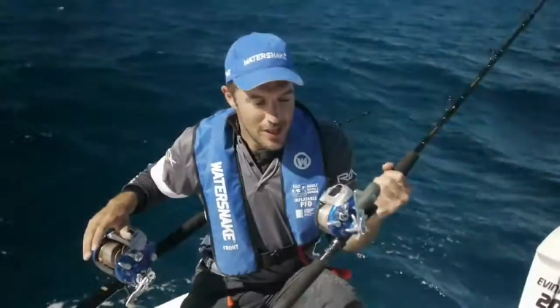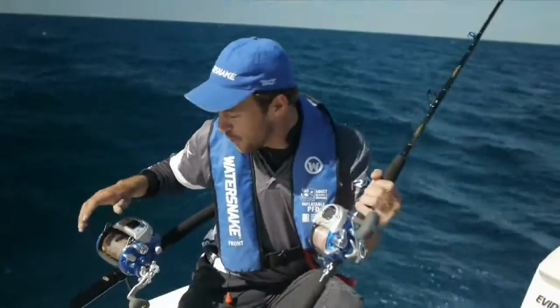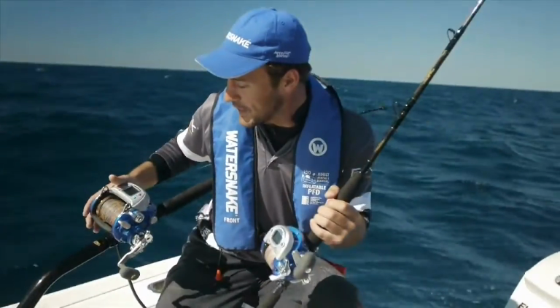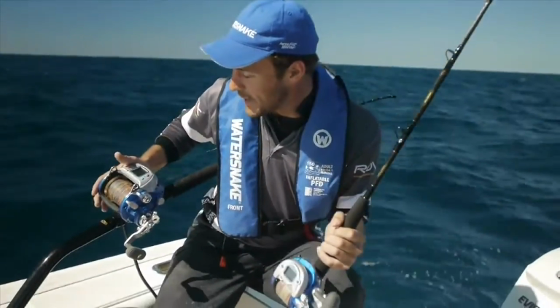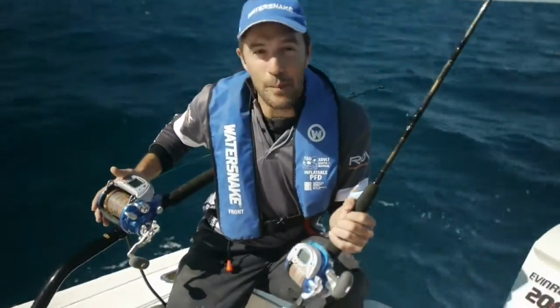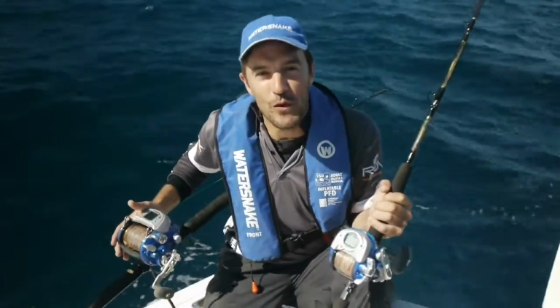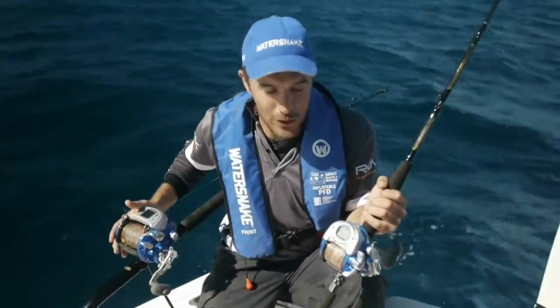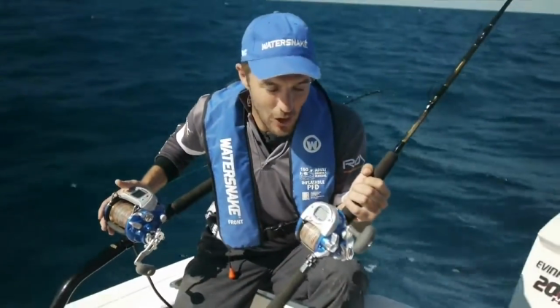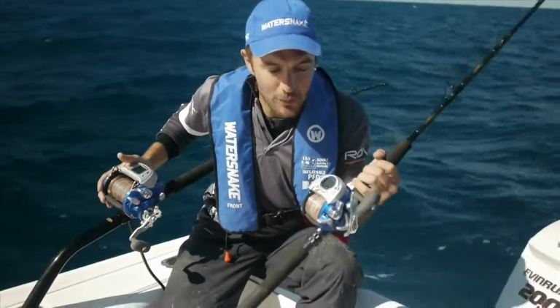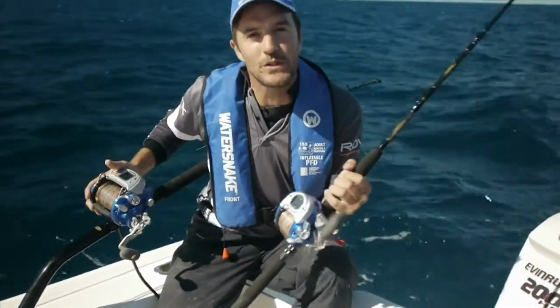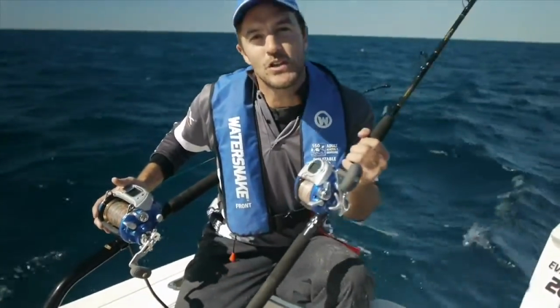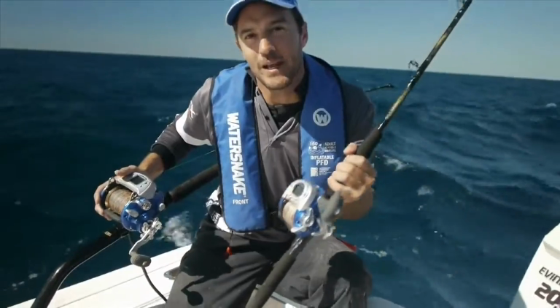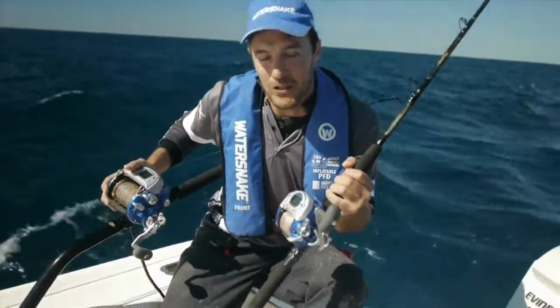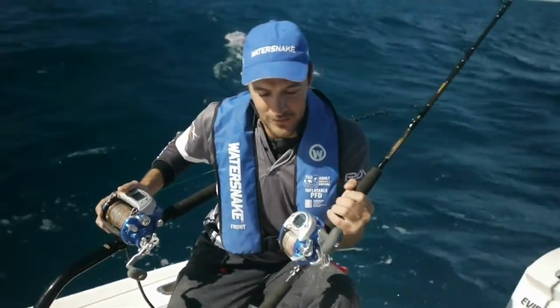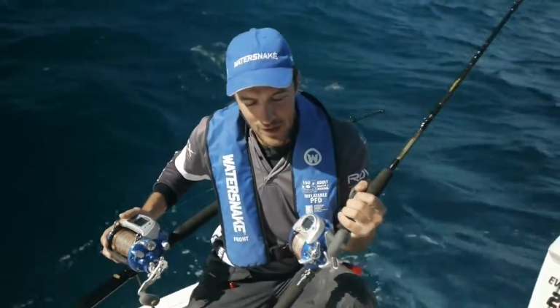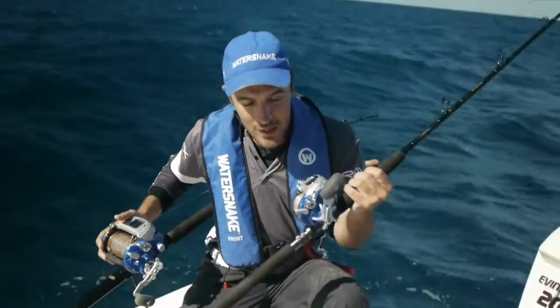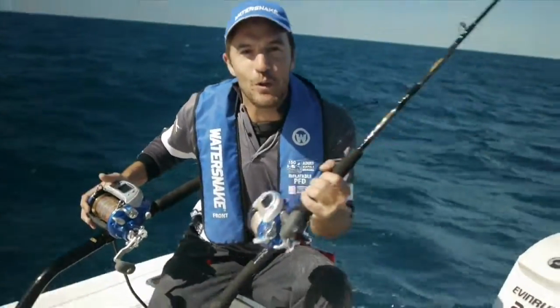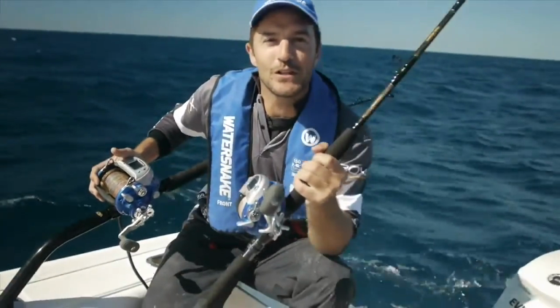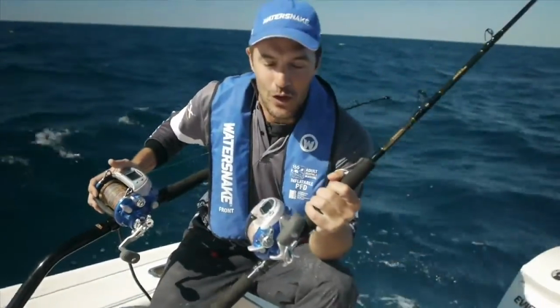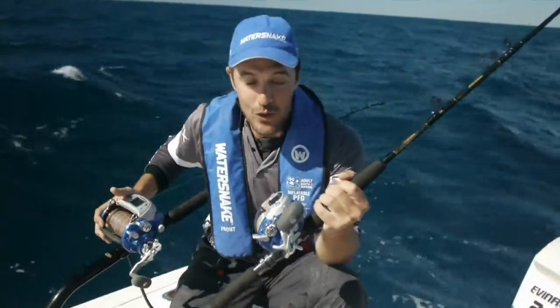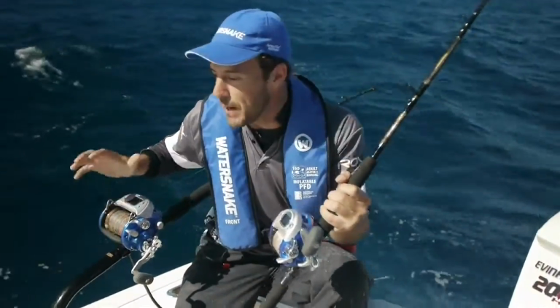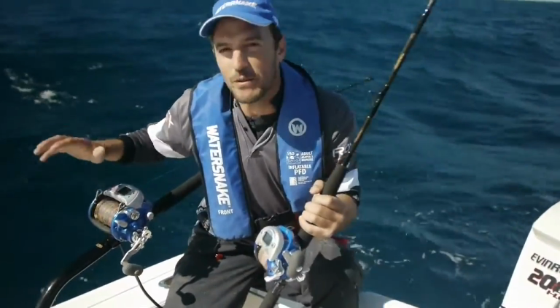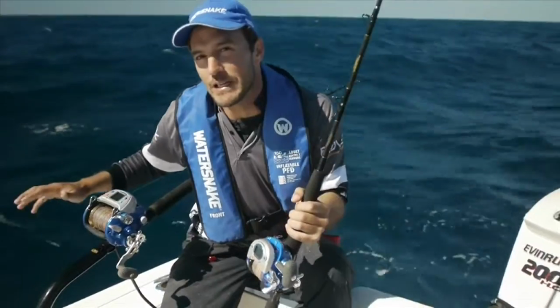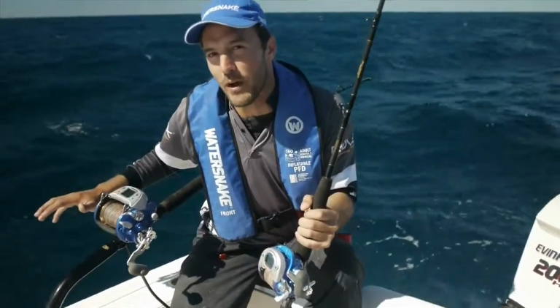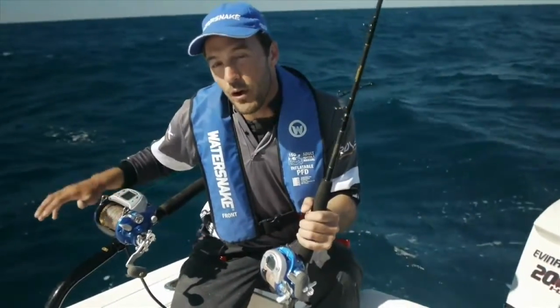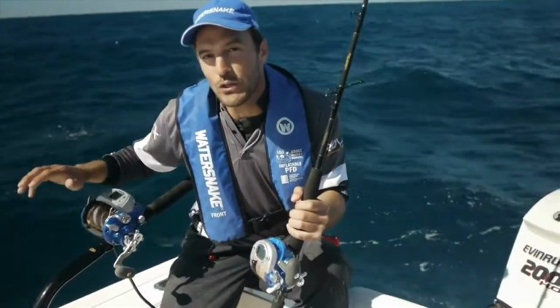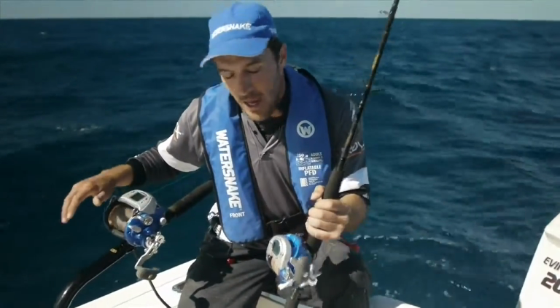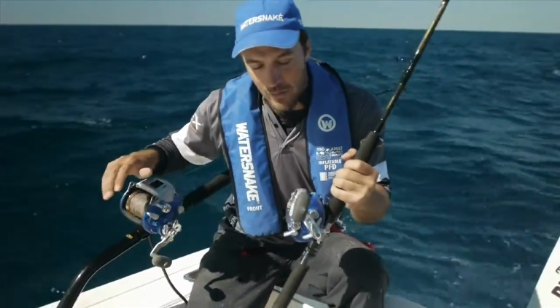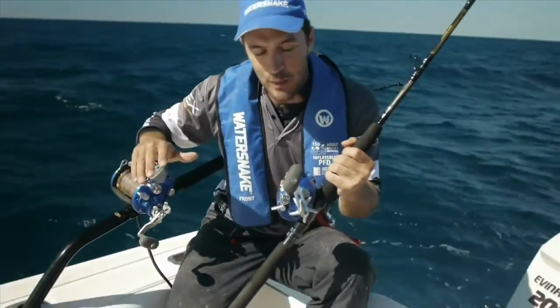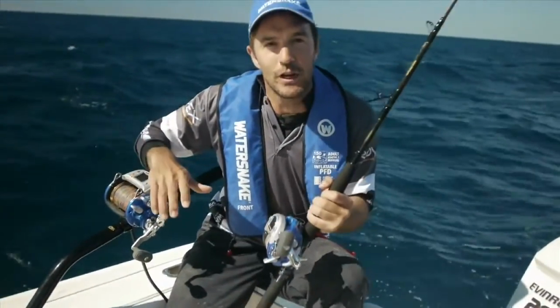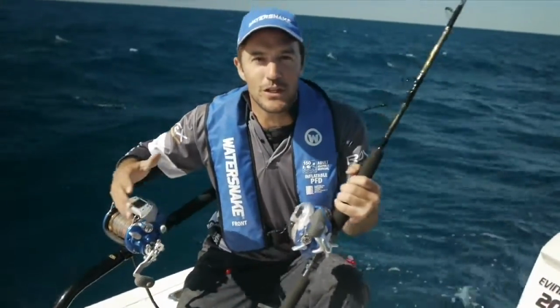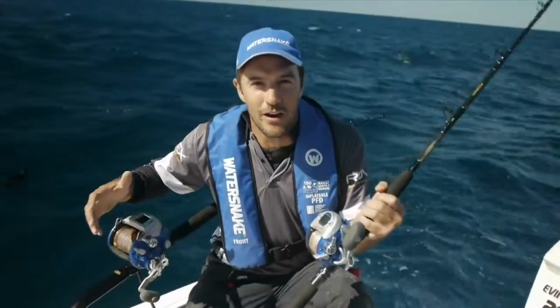There are two models in the range and both of them are built around a high performance Japanese engine. These reels are perfectly suited for fishing in medium to very deep water, also for jigging and for high speed retrieve fishing scenarios.